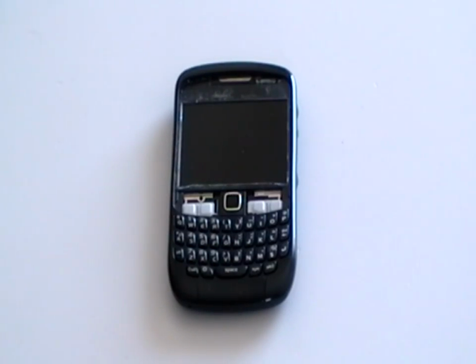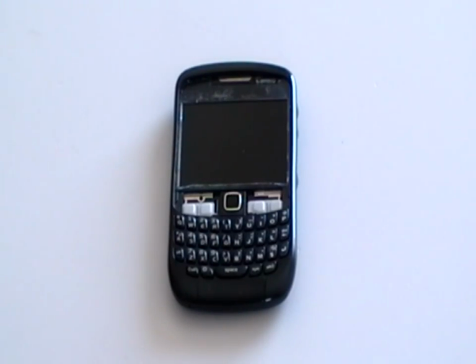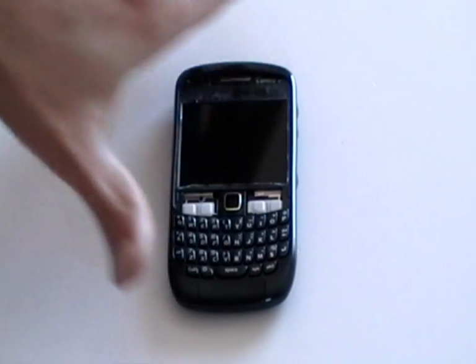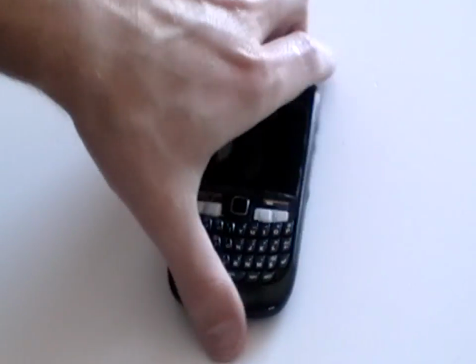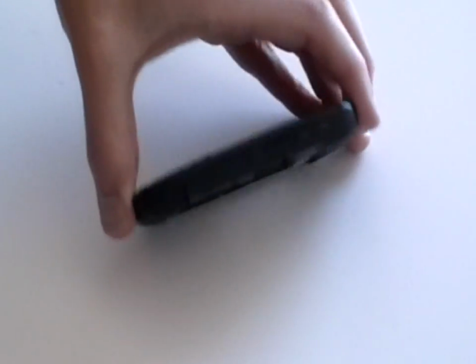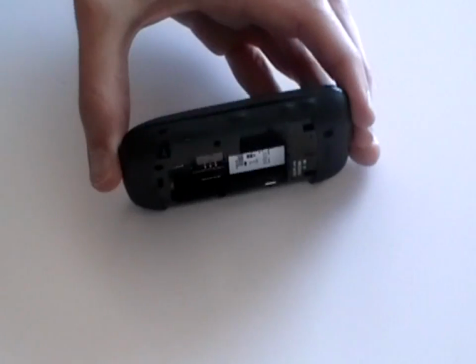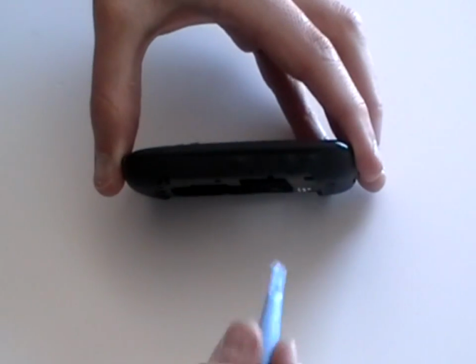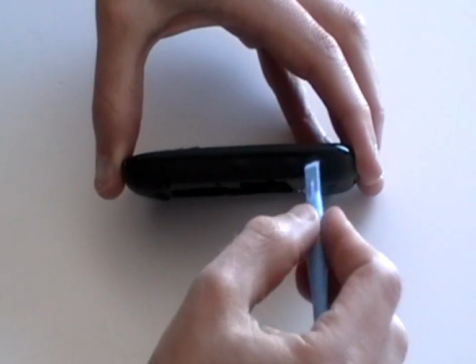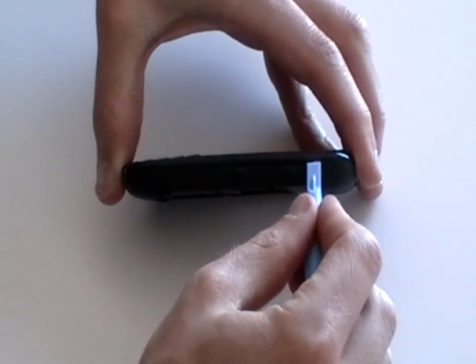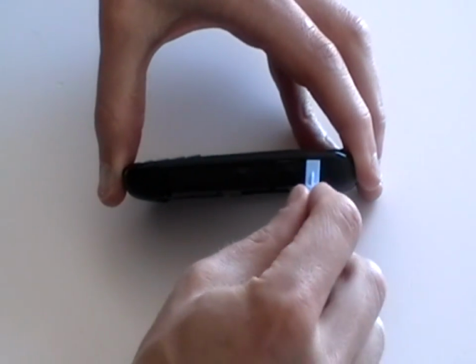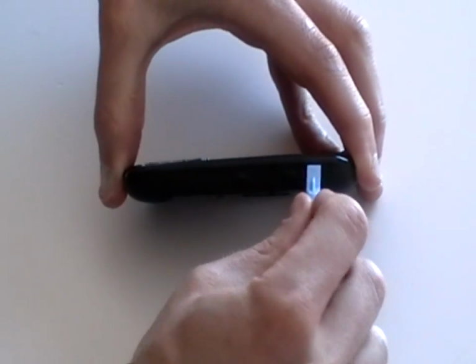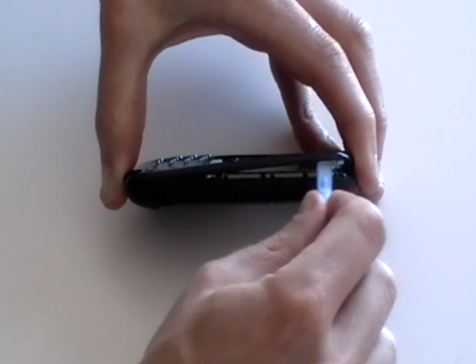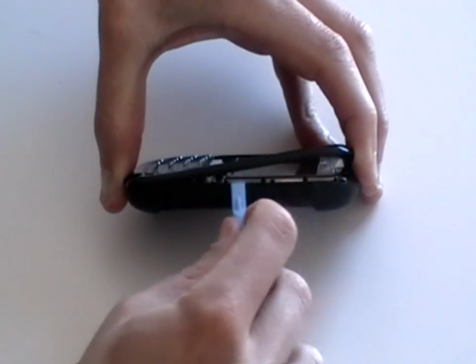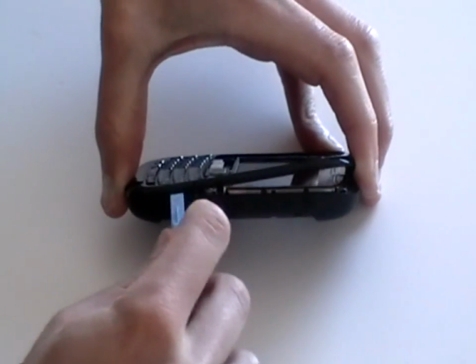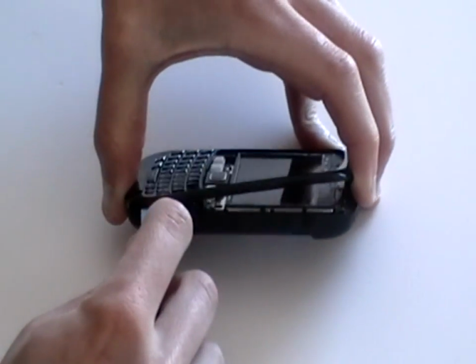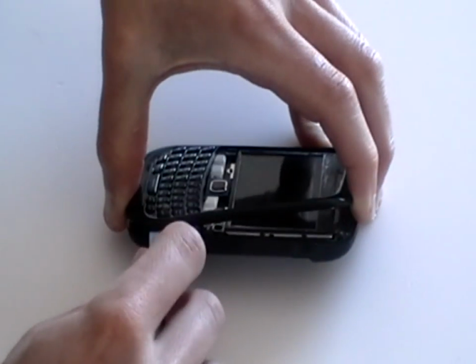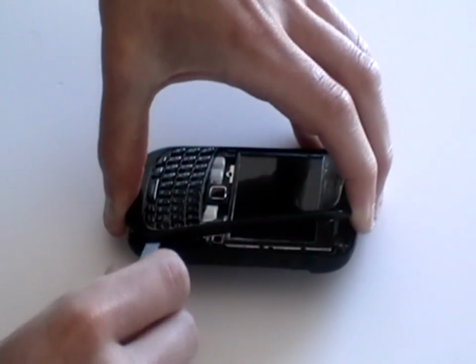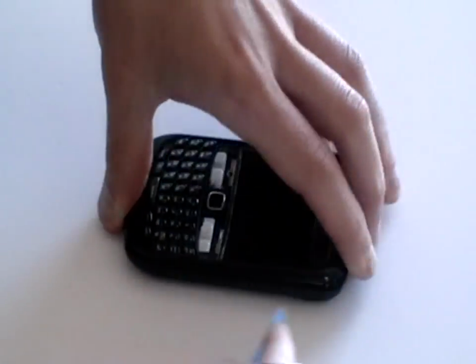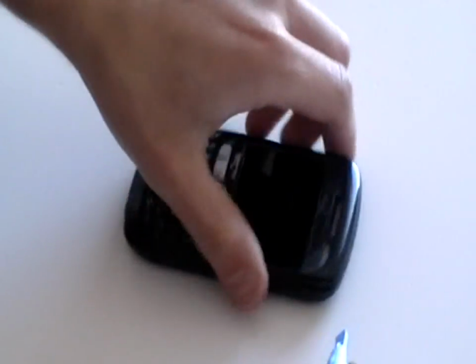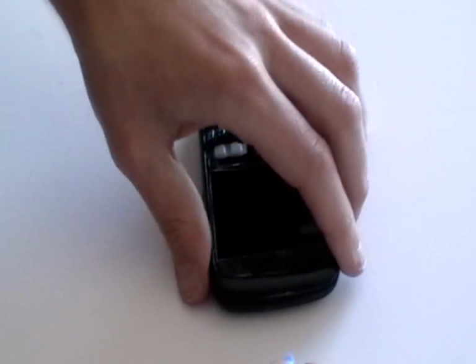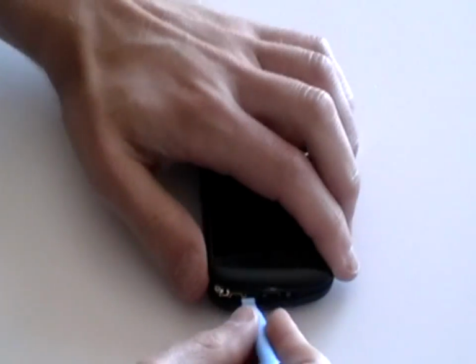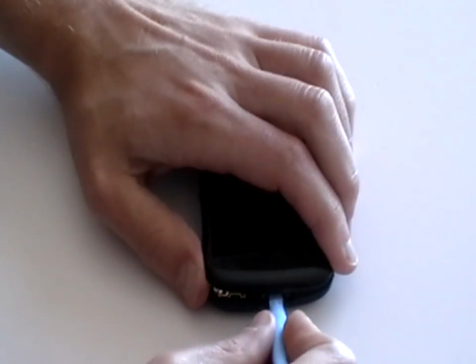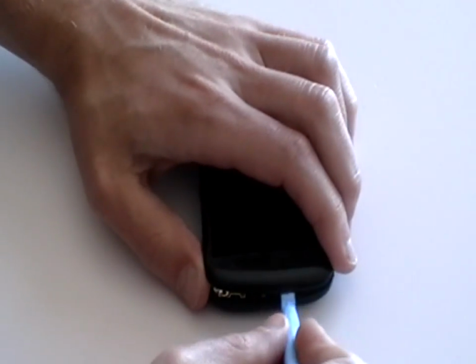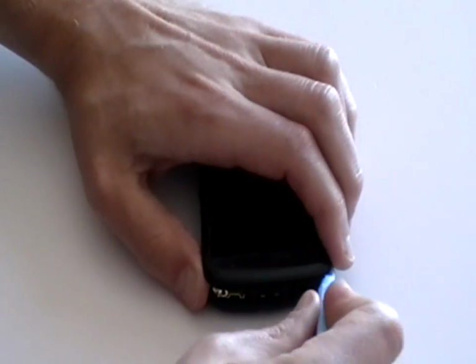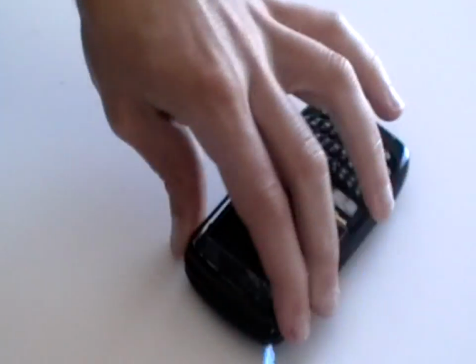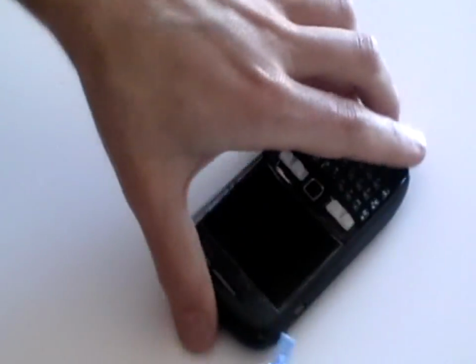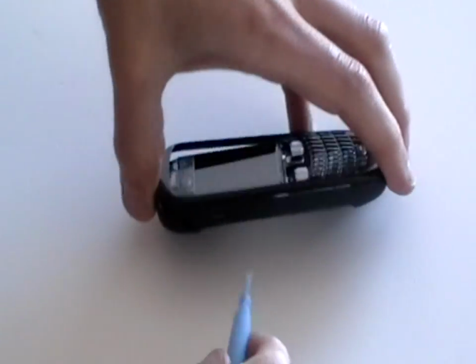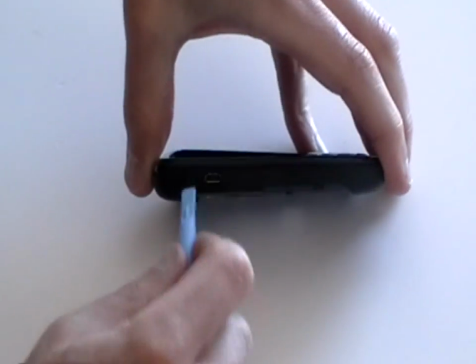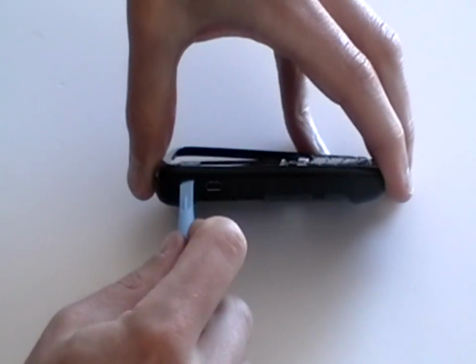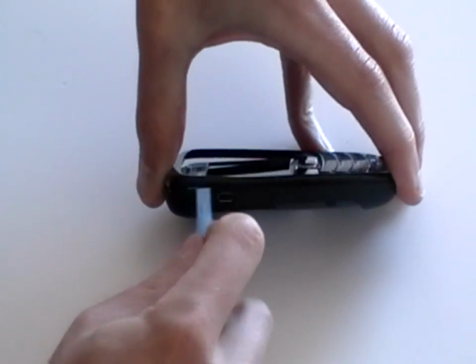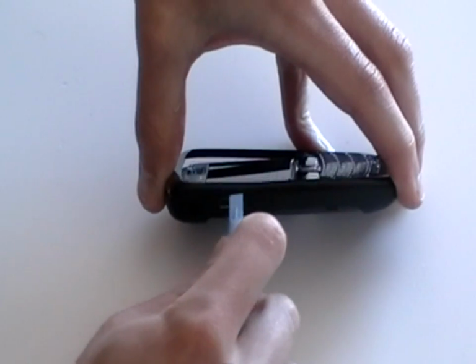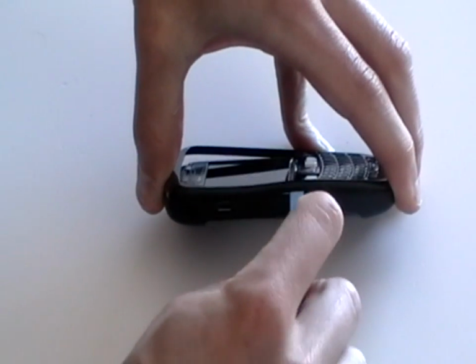Once you have removed the lens, using the safe pry tool again, release the clips along the side of the phone to release the front bezel. You will need to release the clips at the side, the top and the bottom of the phone.